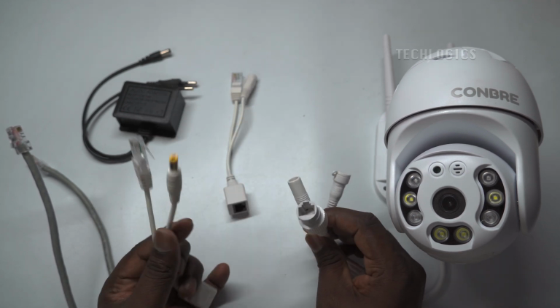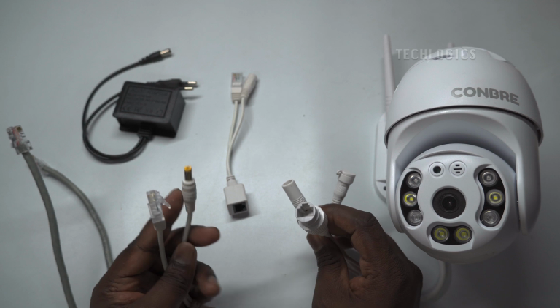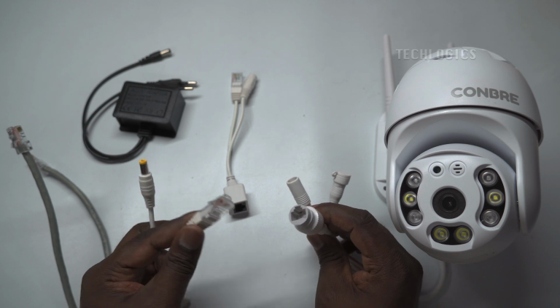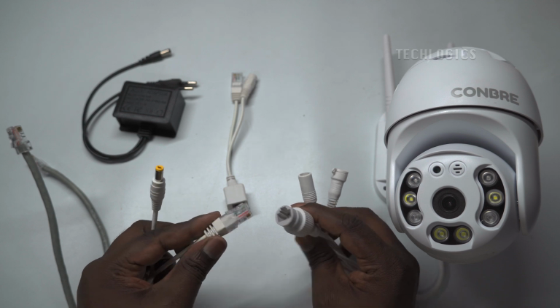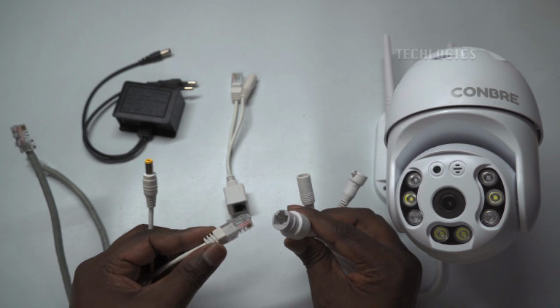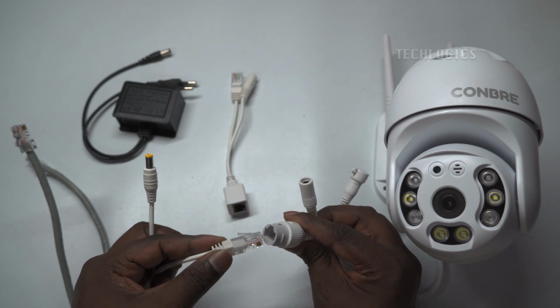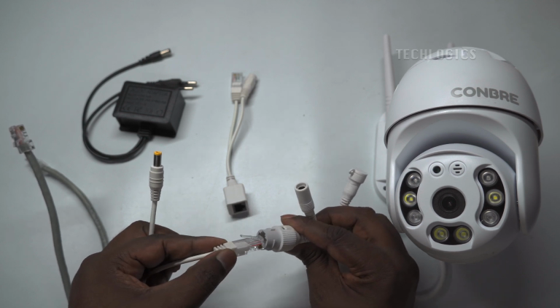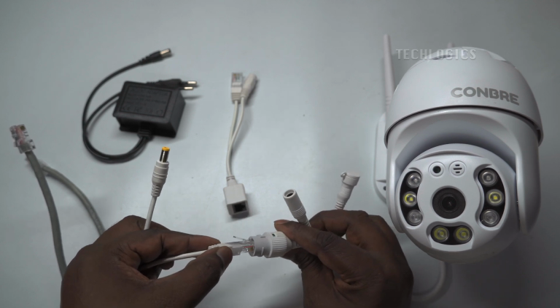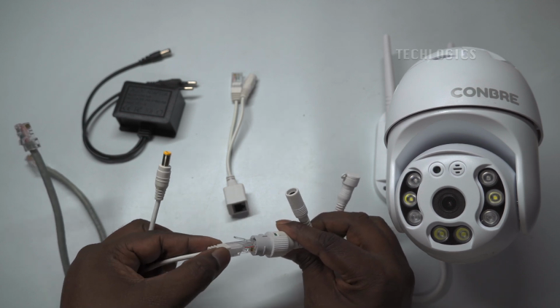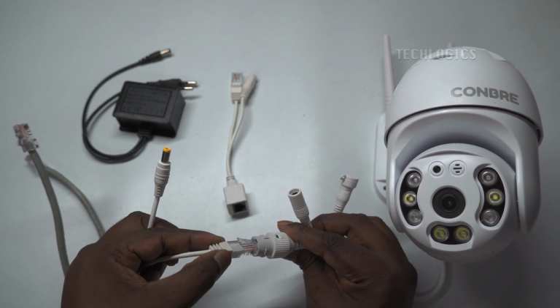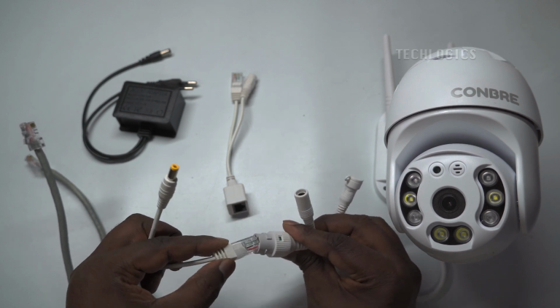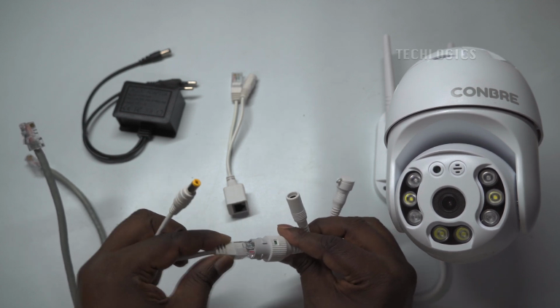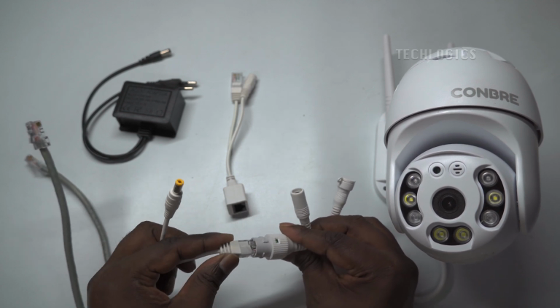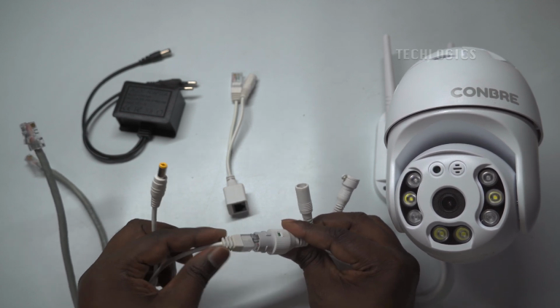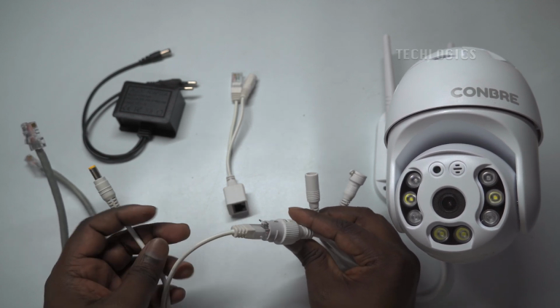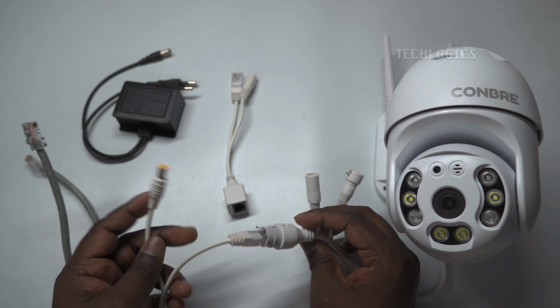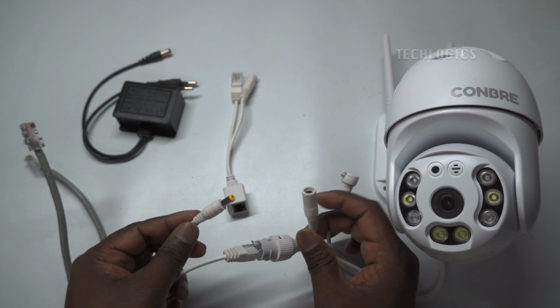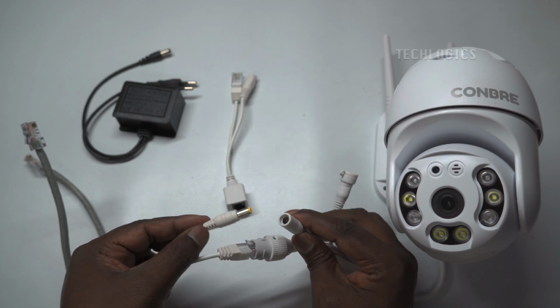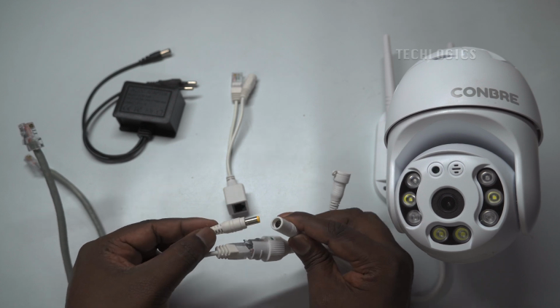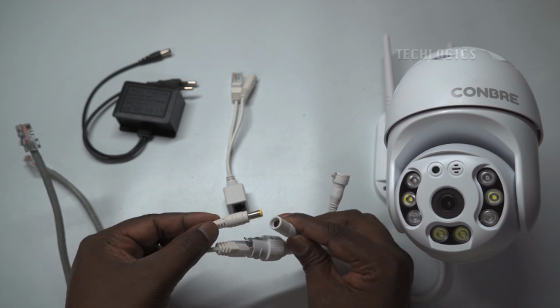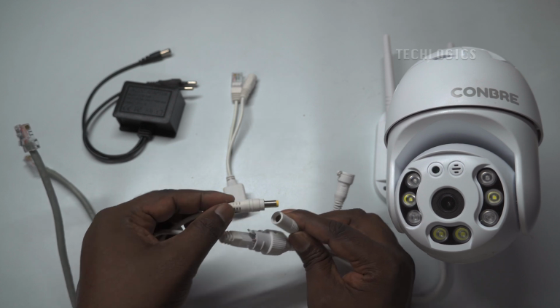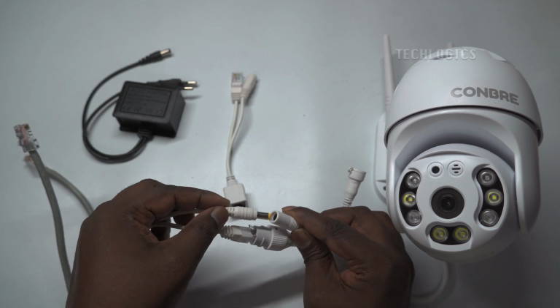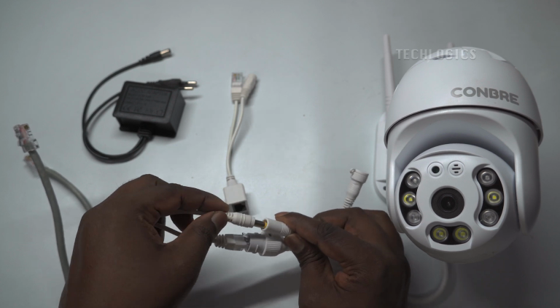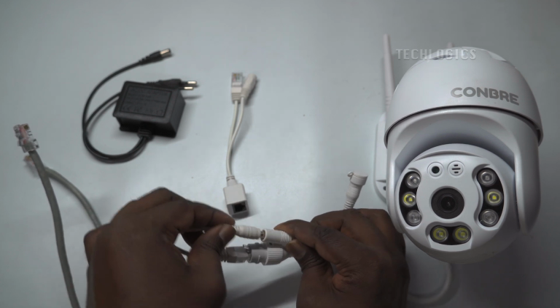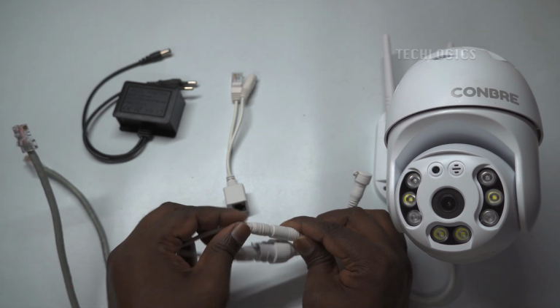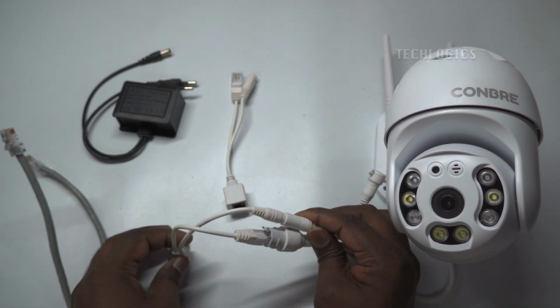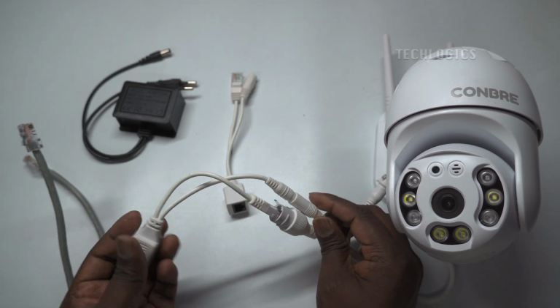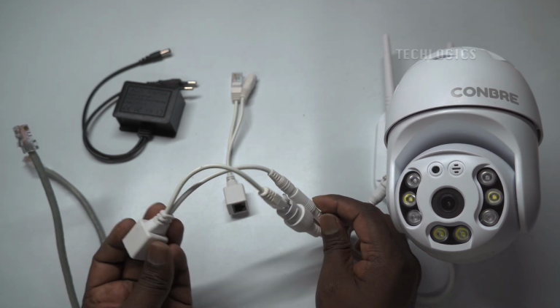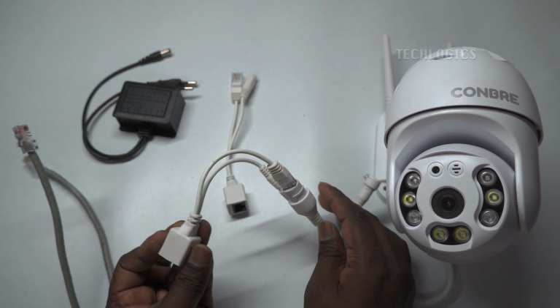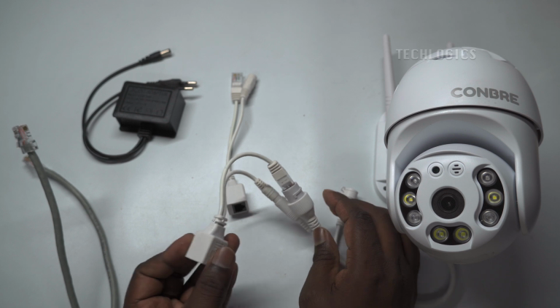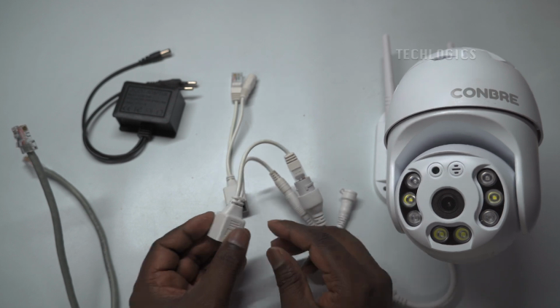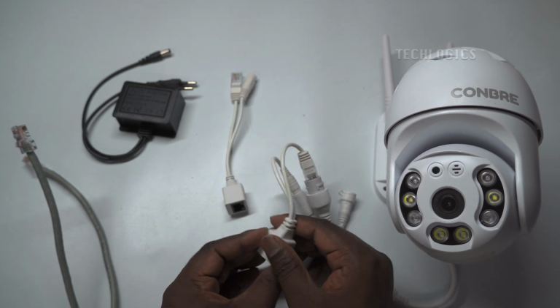We can use standard Ethernet cables such as CAT5e, CAT6, etc., between cameras and the router or switch. This PoE injector will carry data and power up to a distance of 30 meters, so connect the camera accordingly.